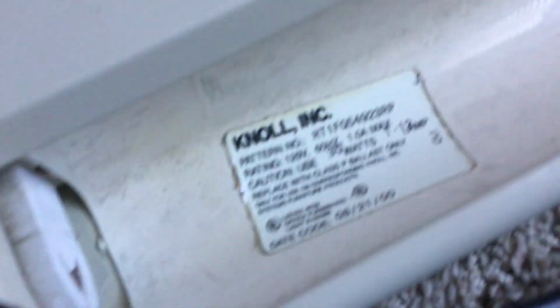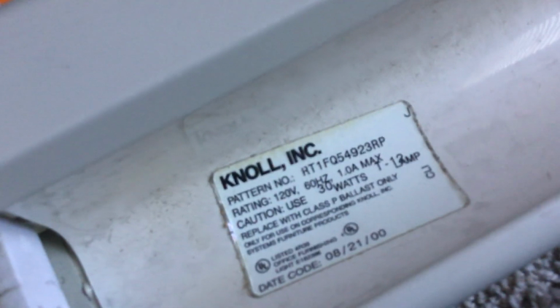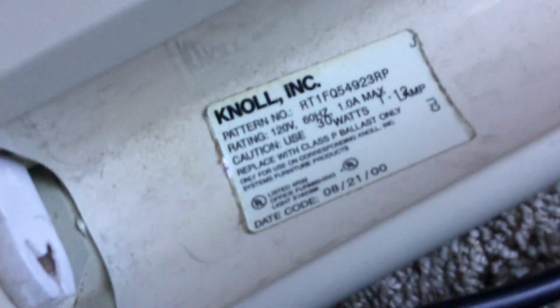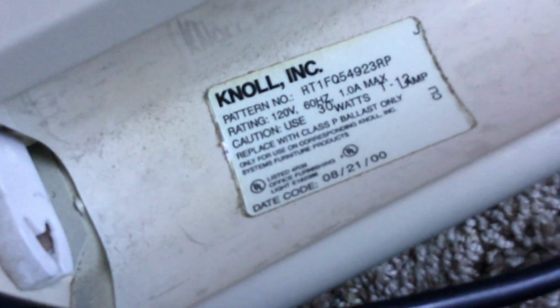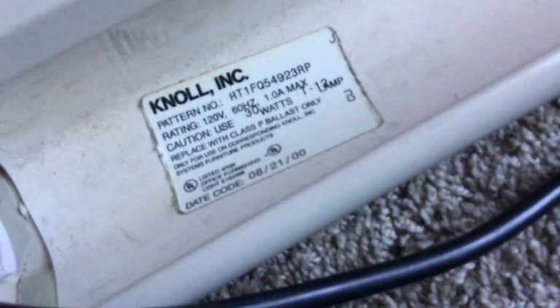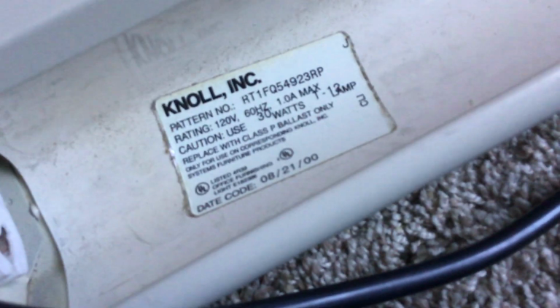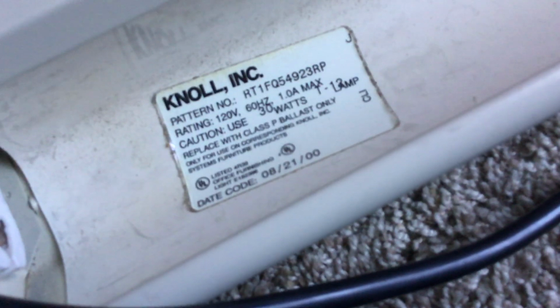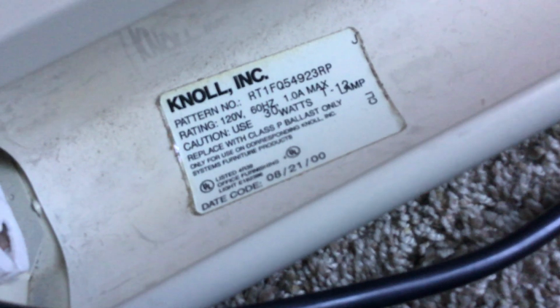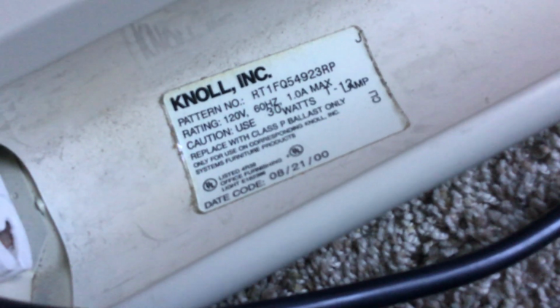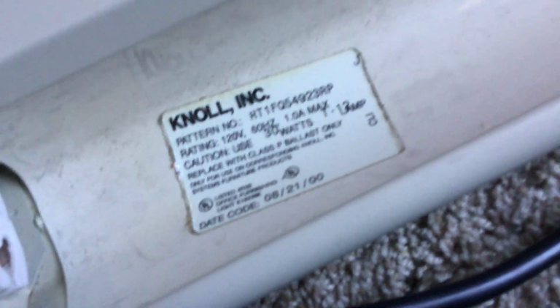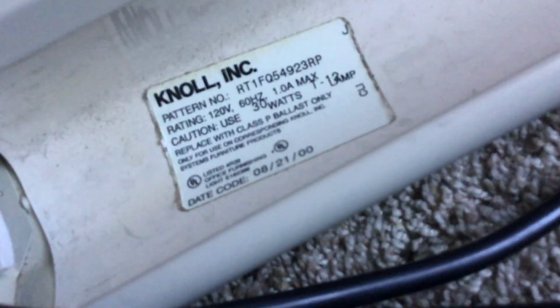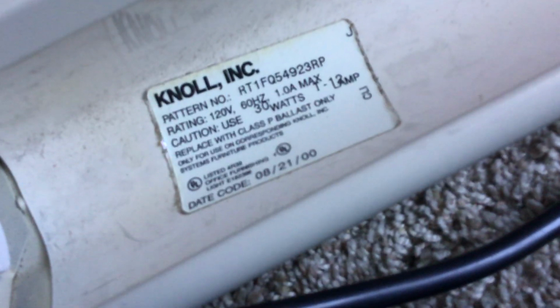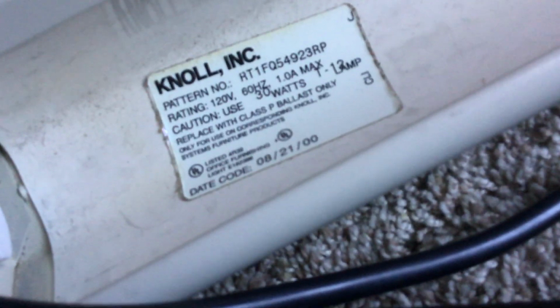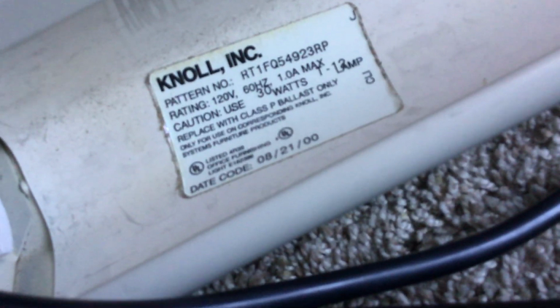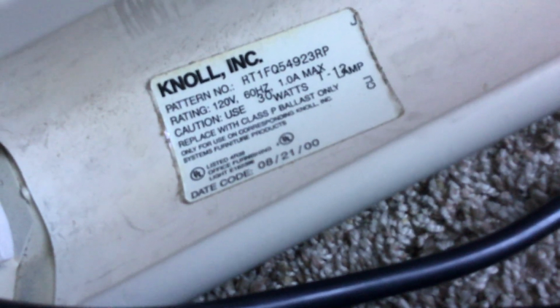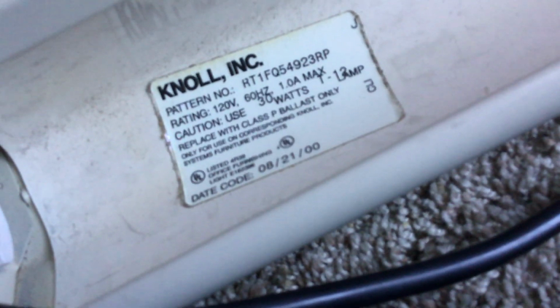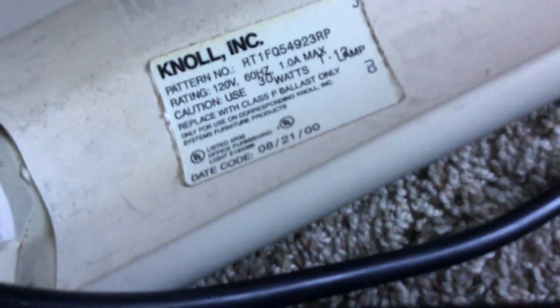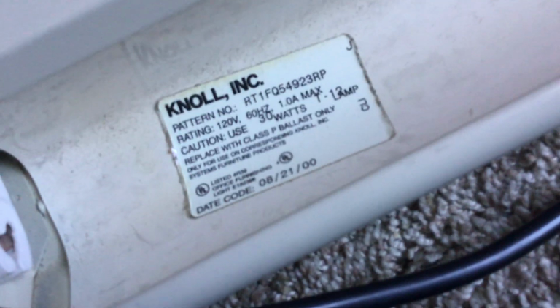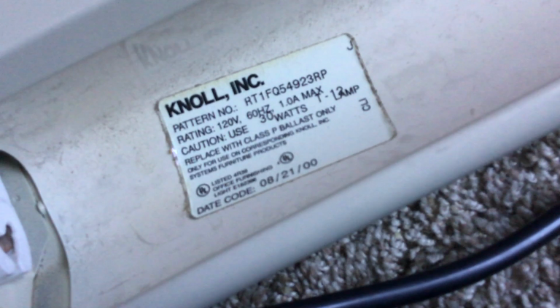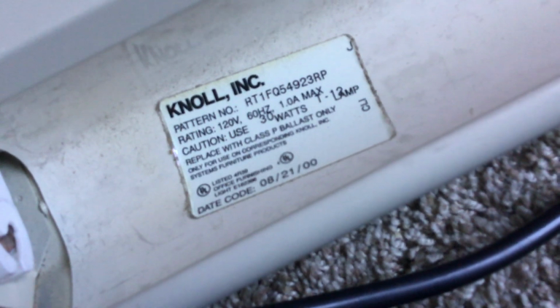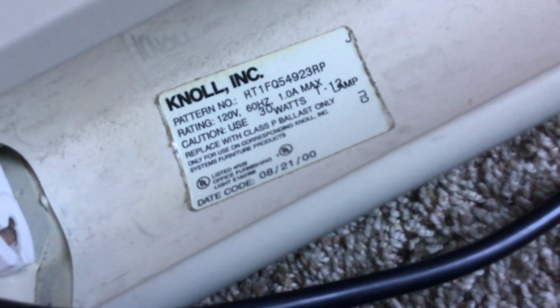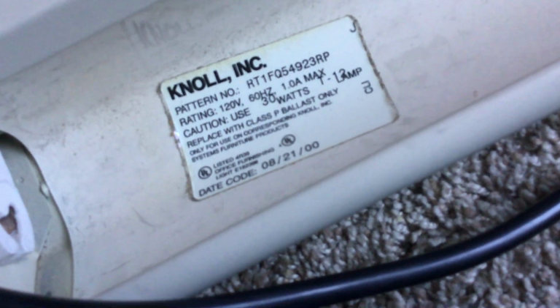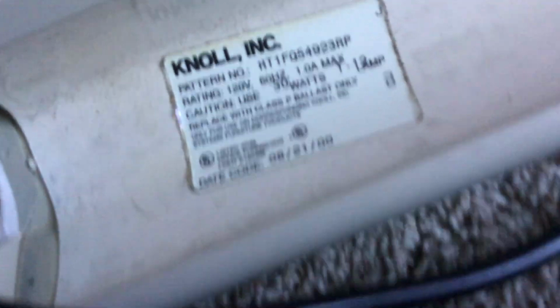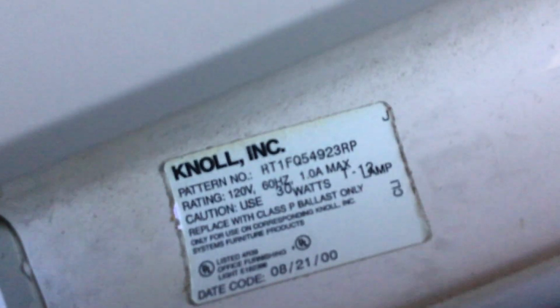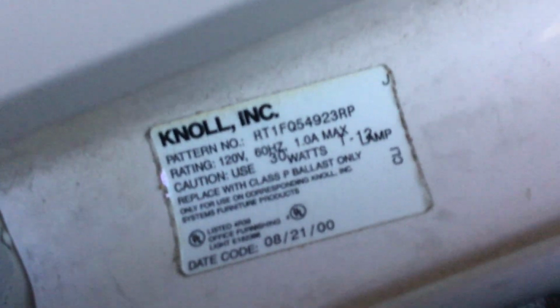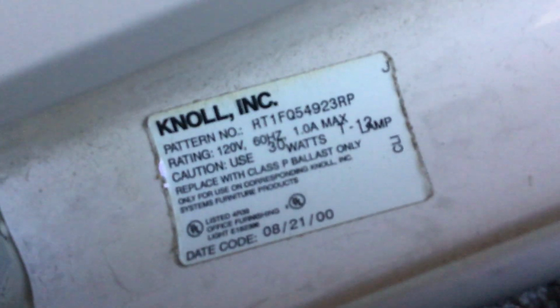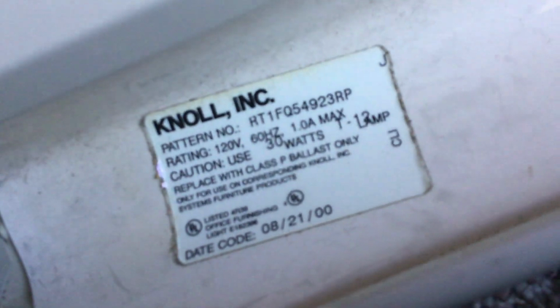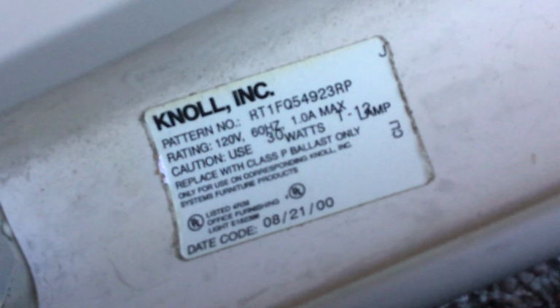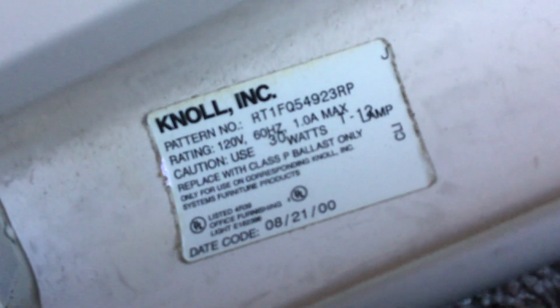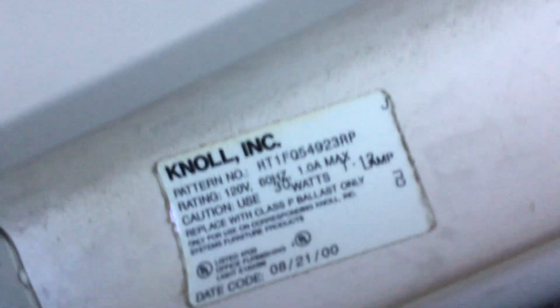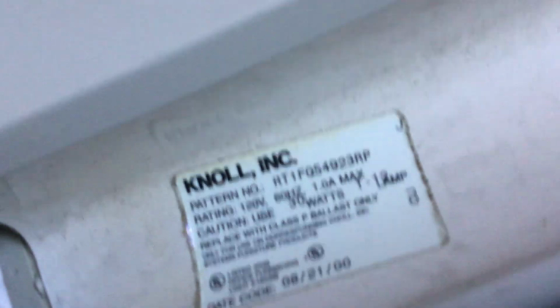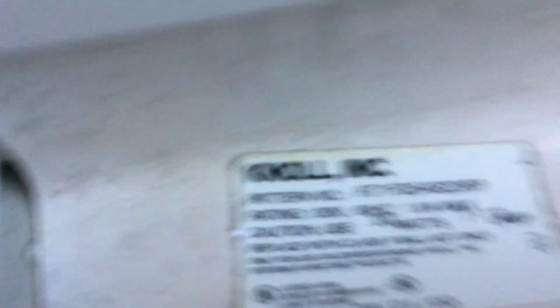I believe it is Knall, or Knall. It was manufactured in August — August 21st of 2000.